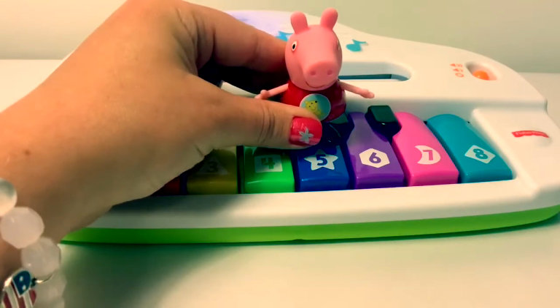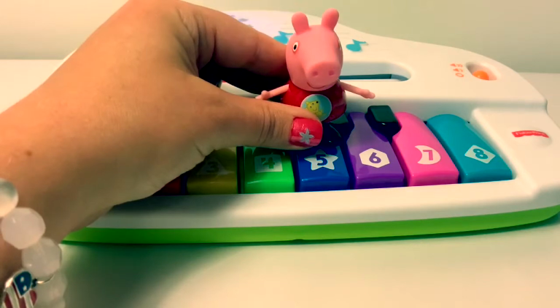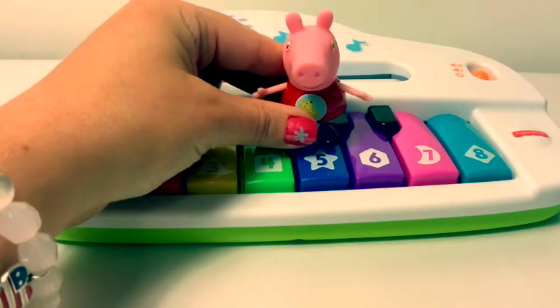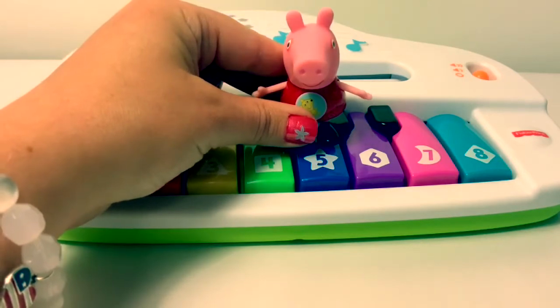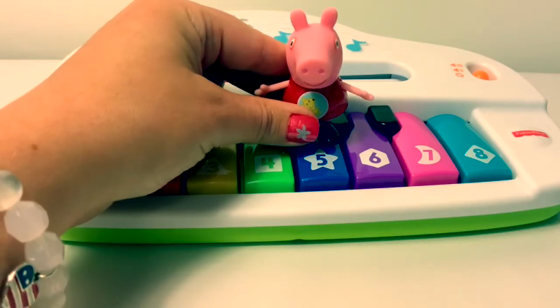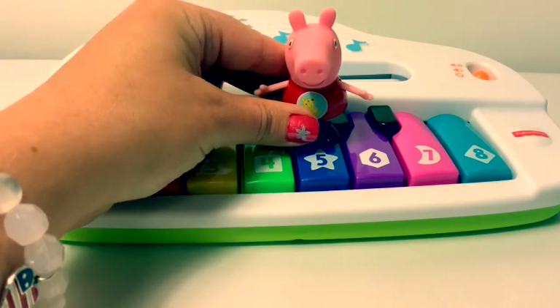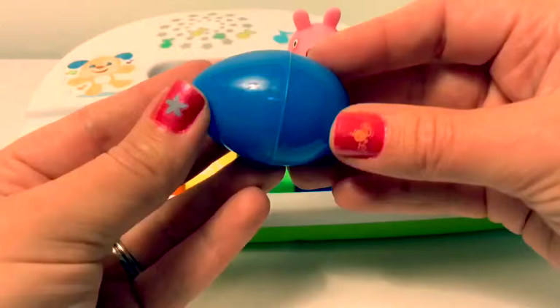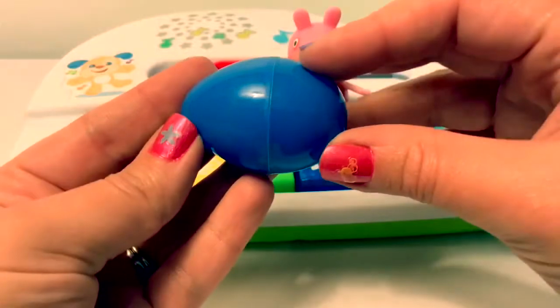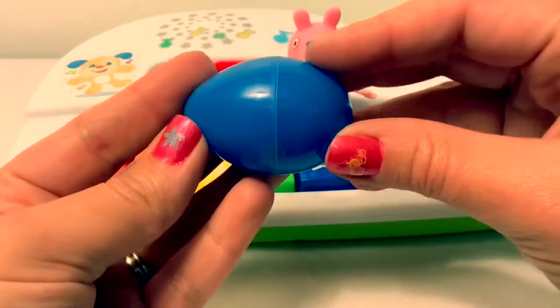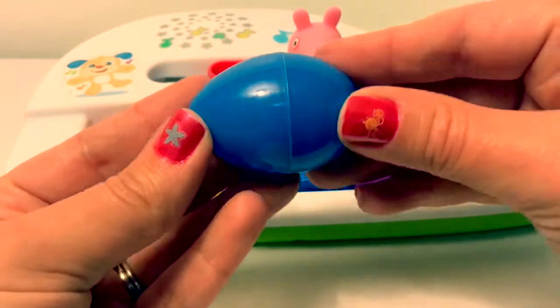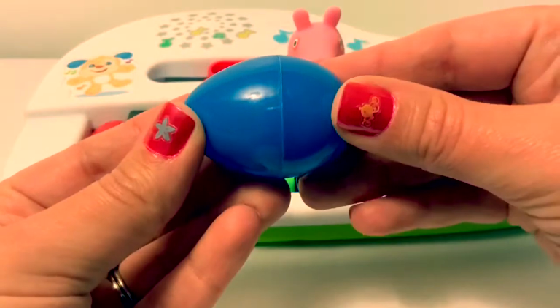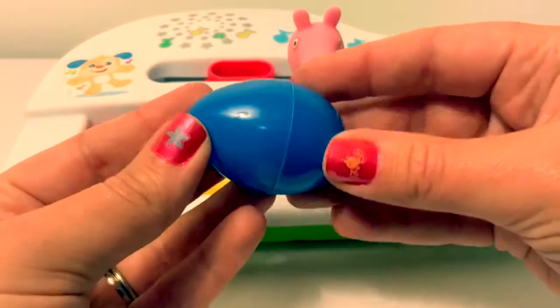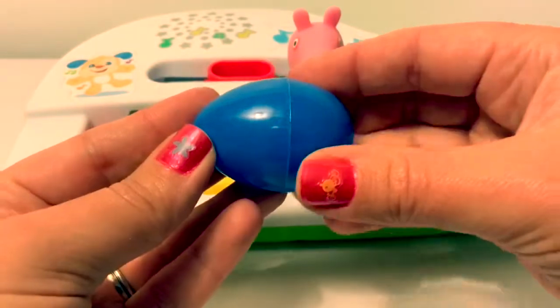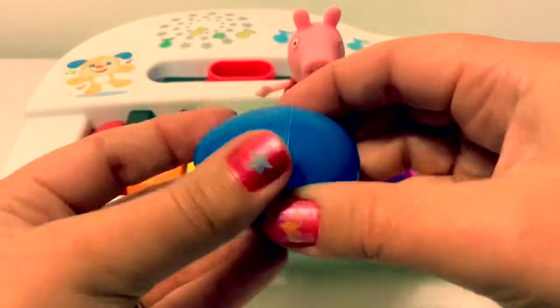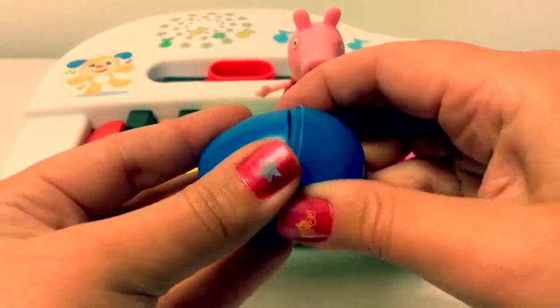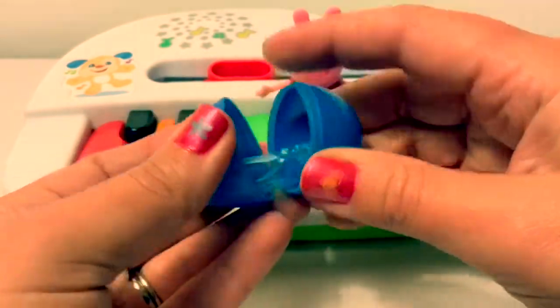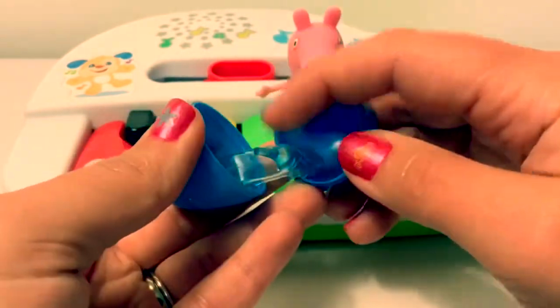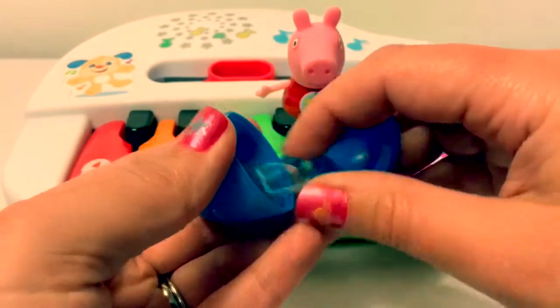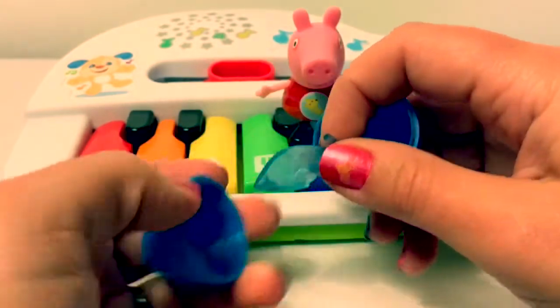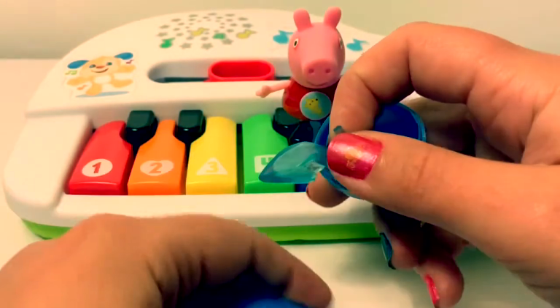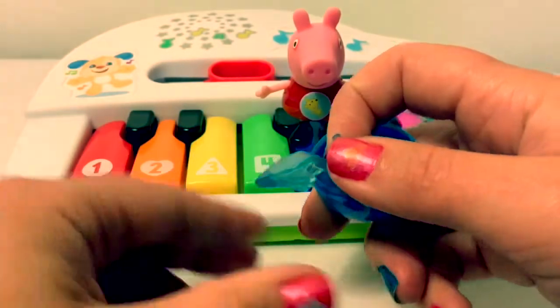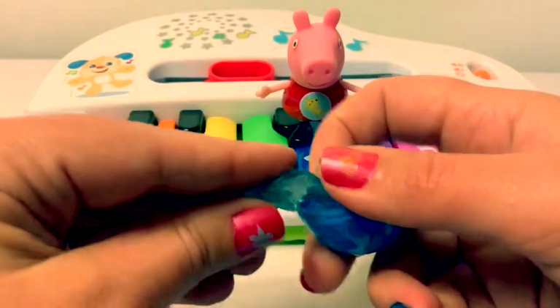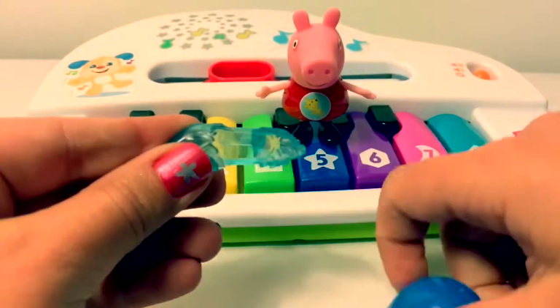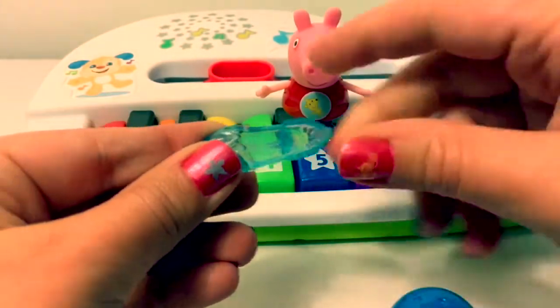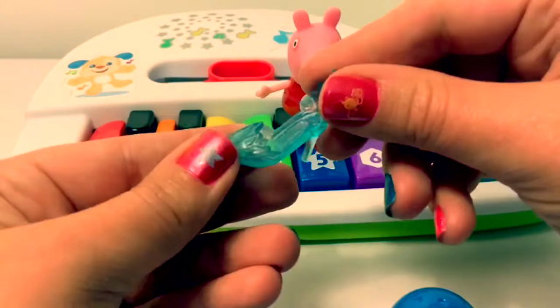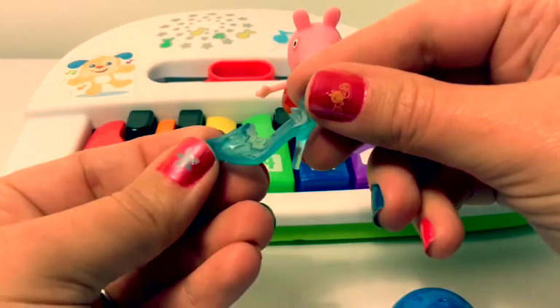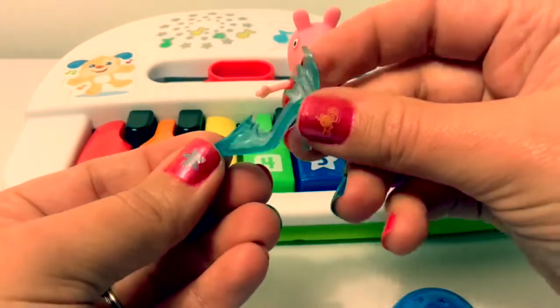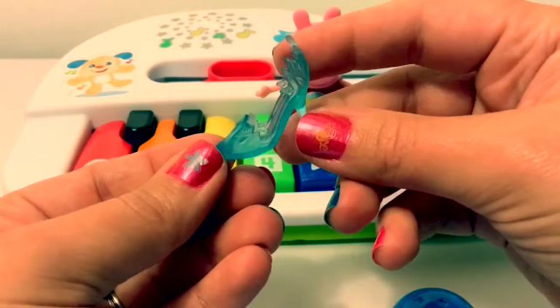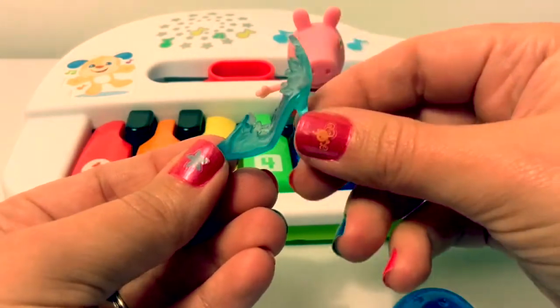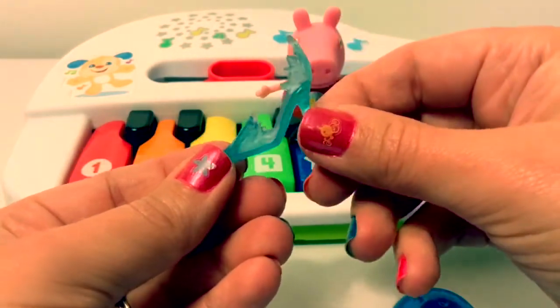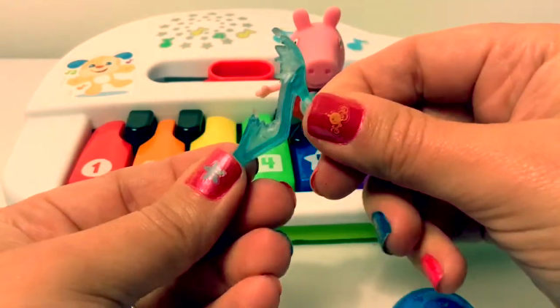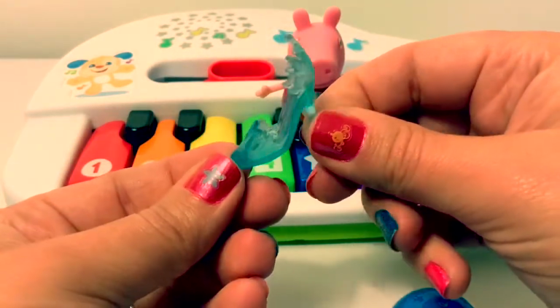Blue. This egg is blue. This shoe is blue.